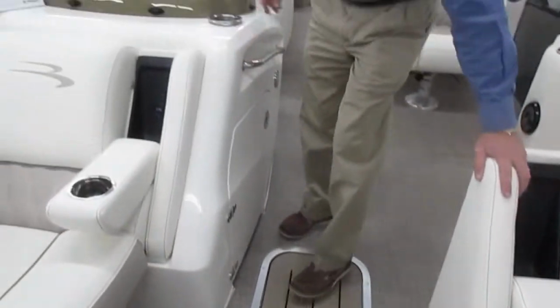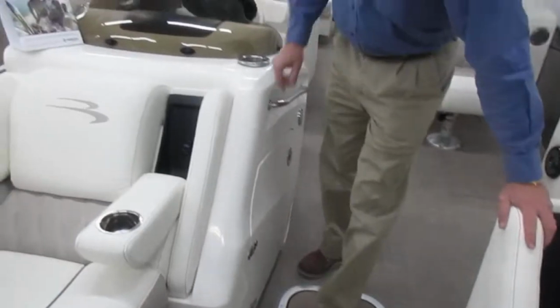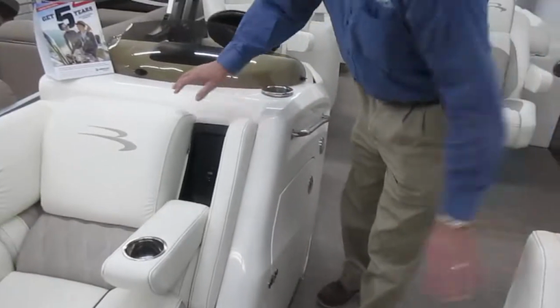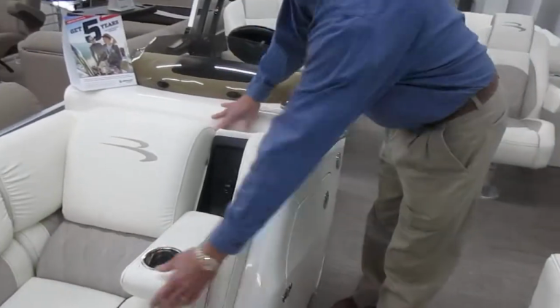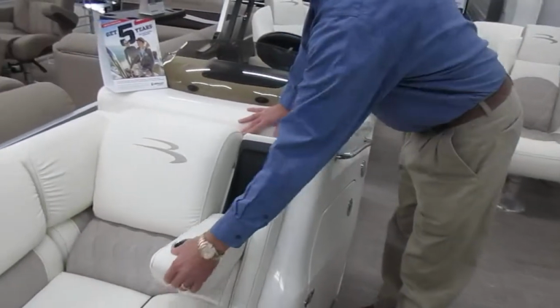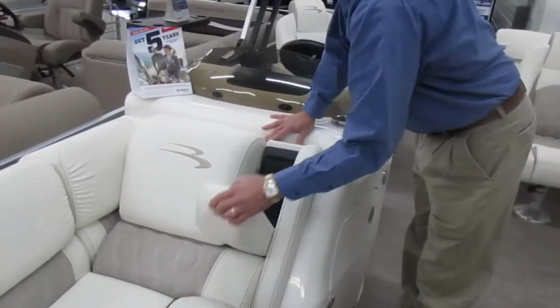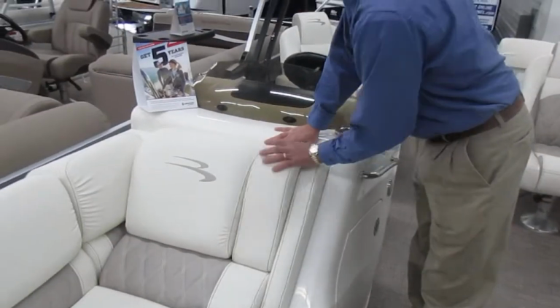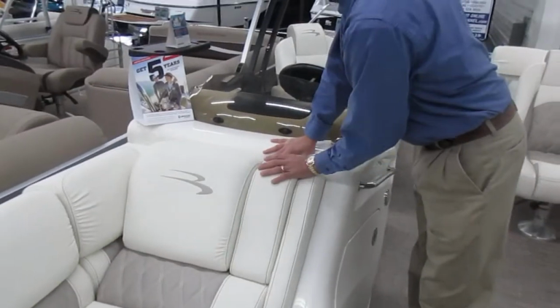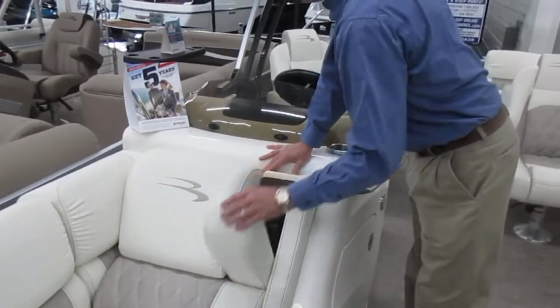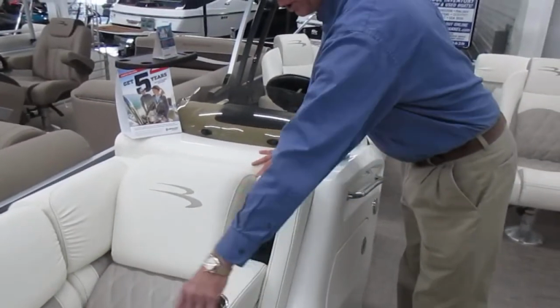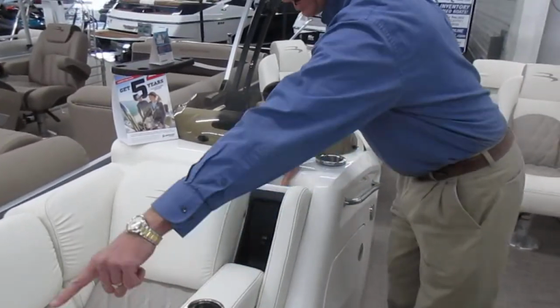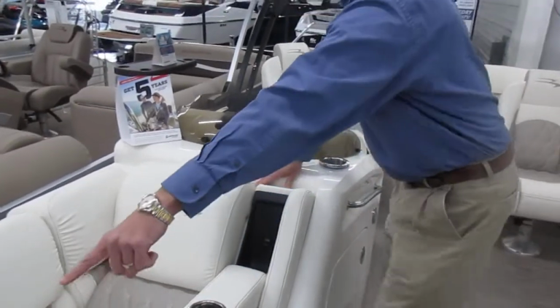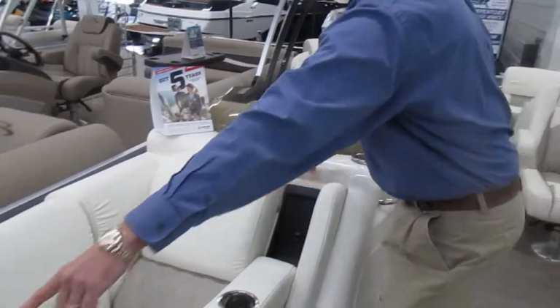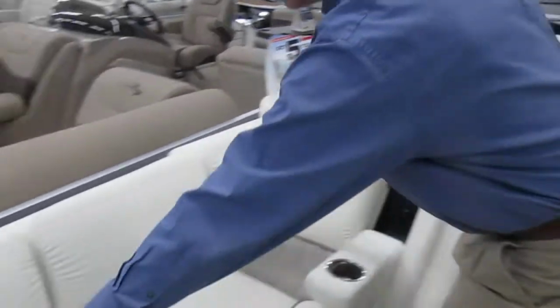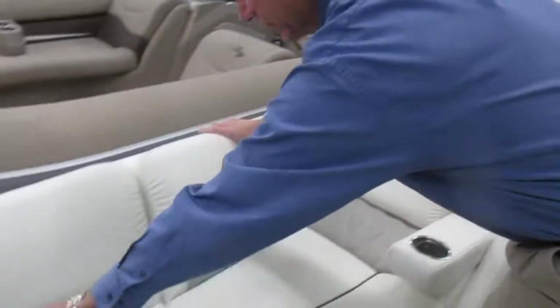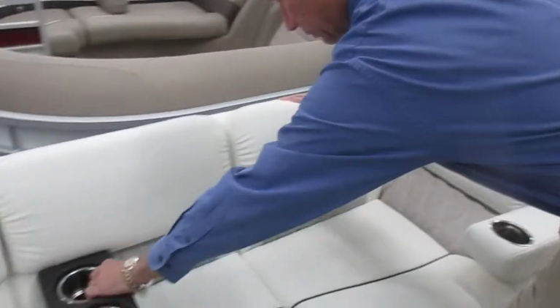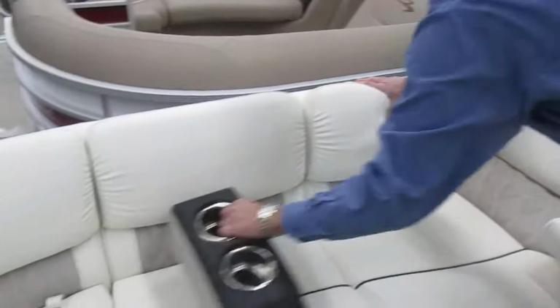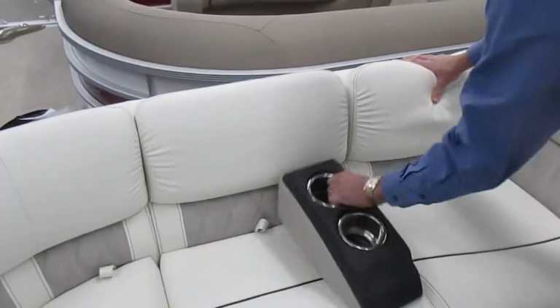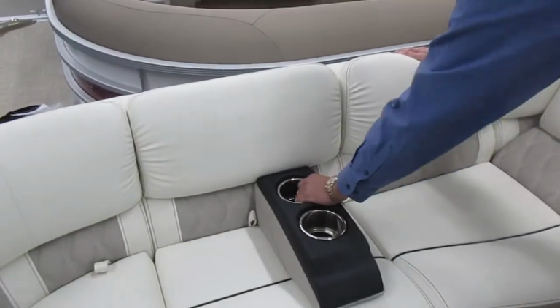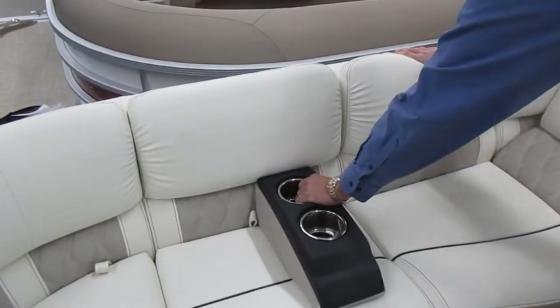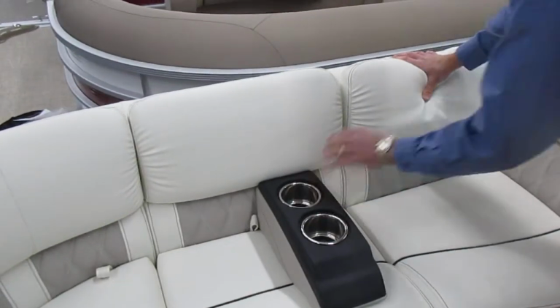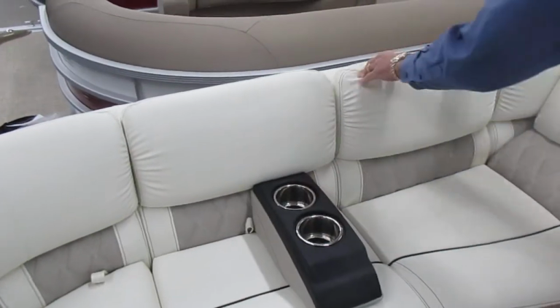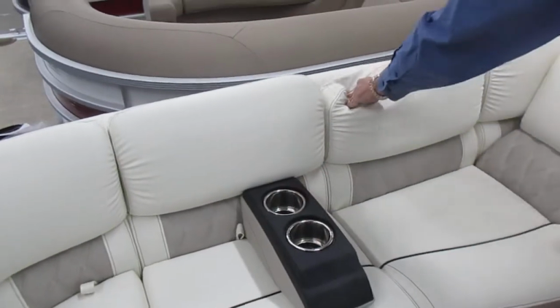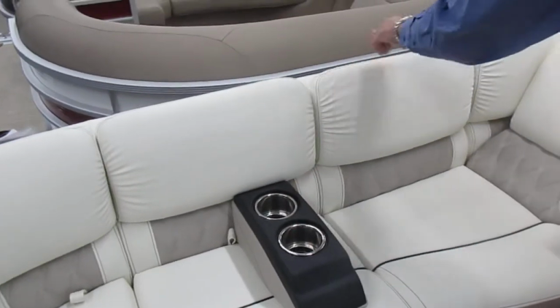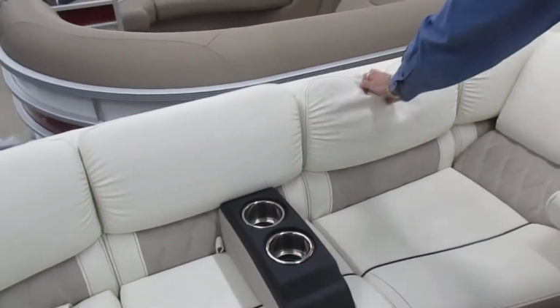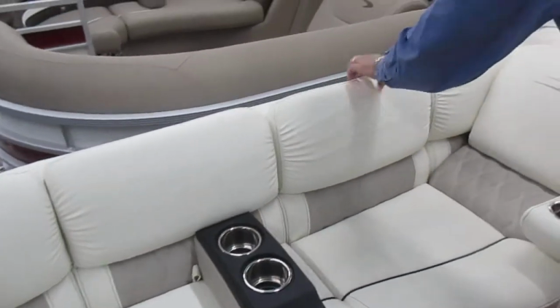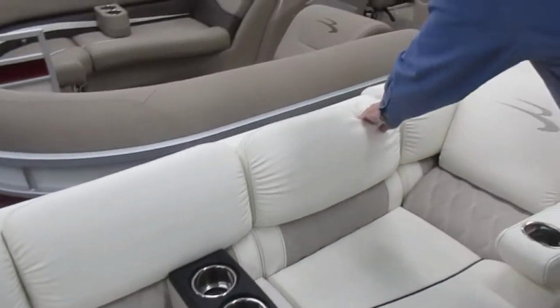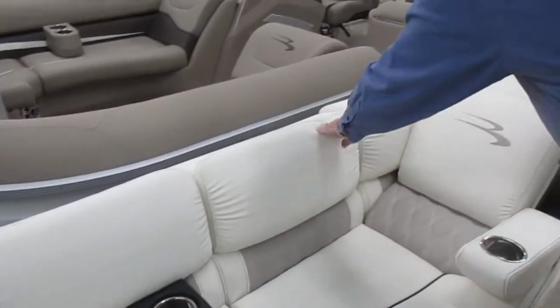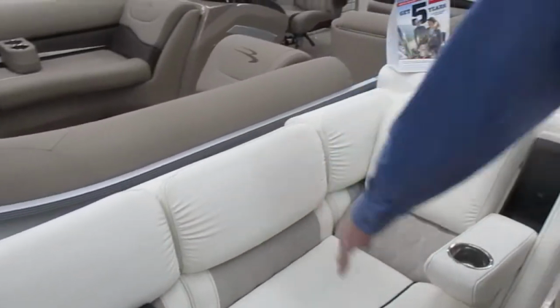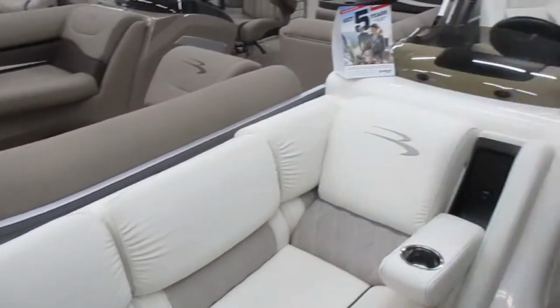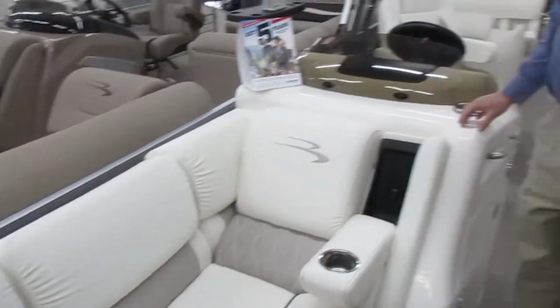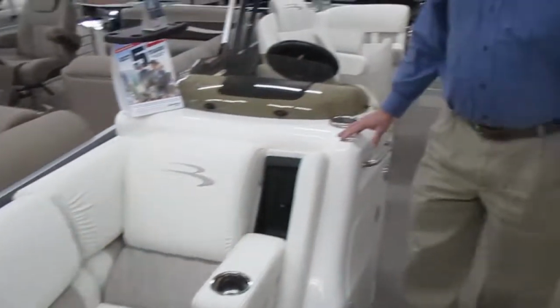You've got fold-out cup holders, but you also have movable cup holders that you can move anywhere in the boat that you want. Nice pillow top upholstery, so really cushy.